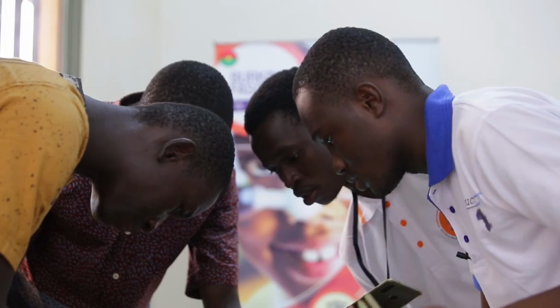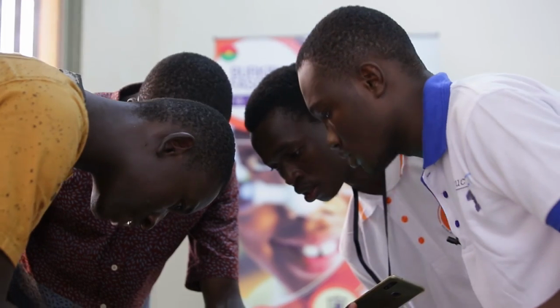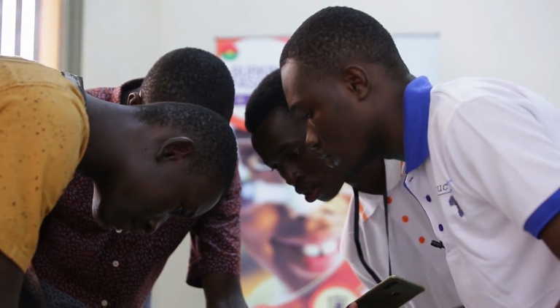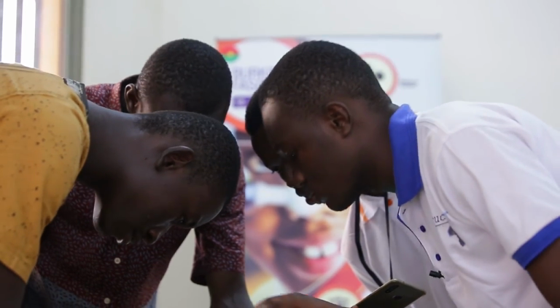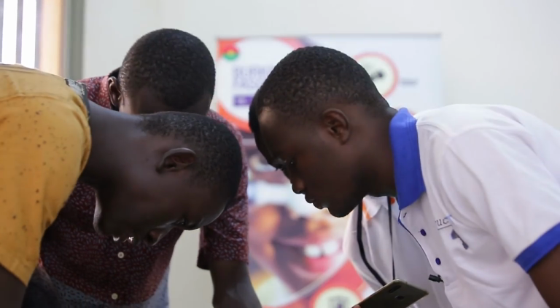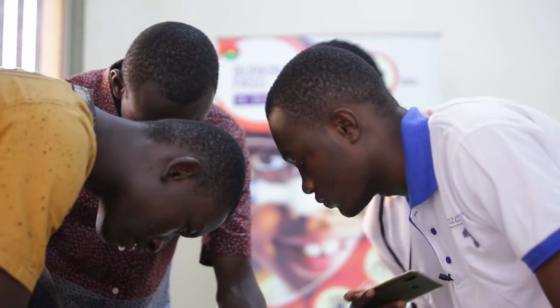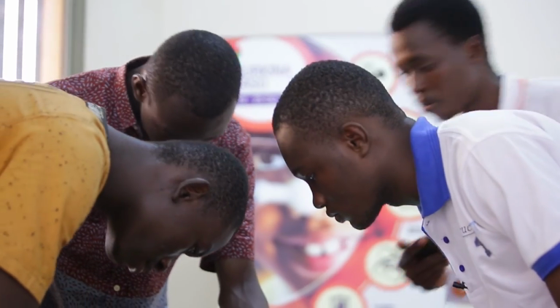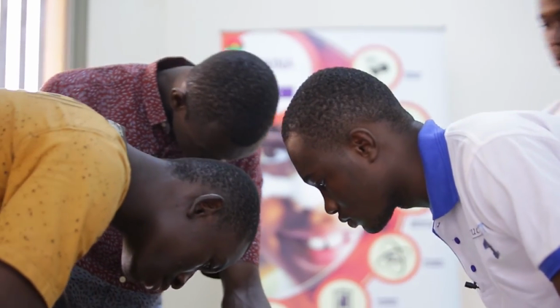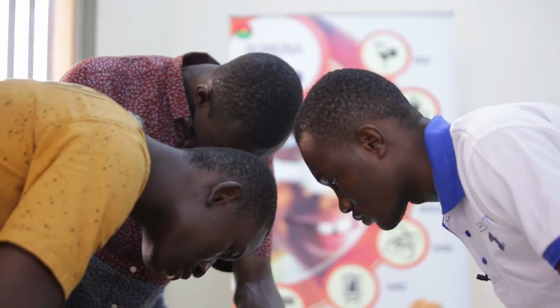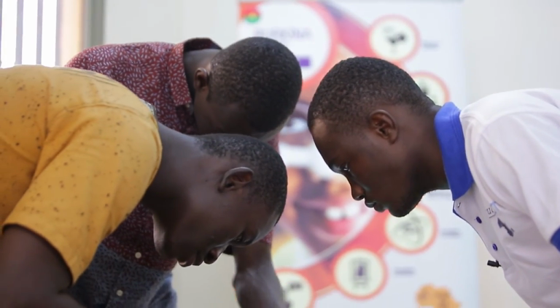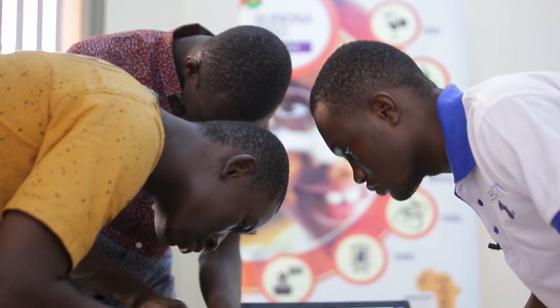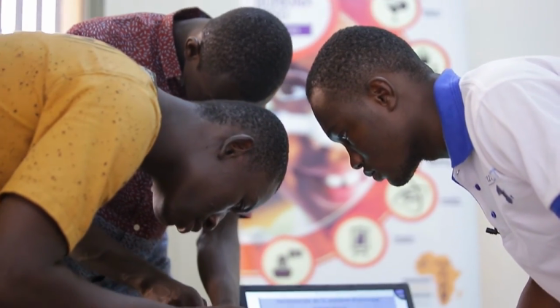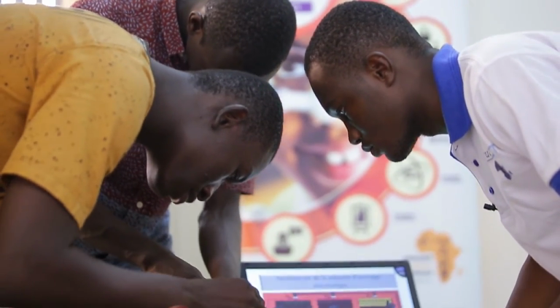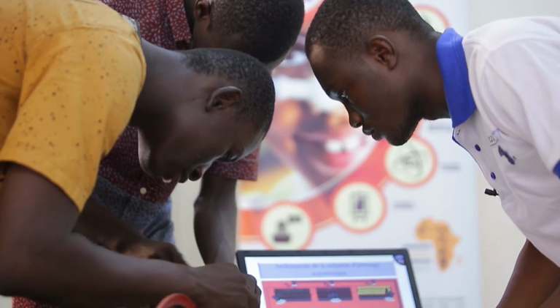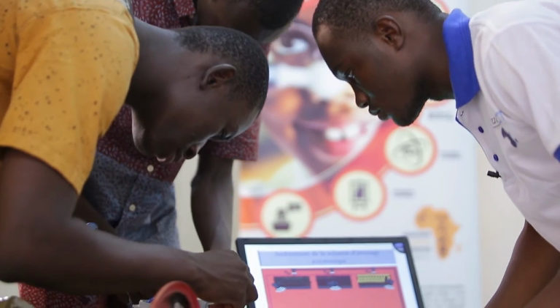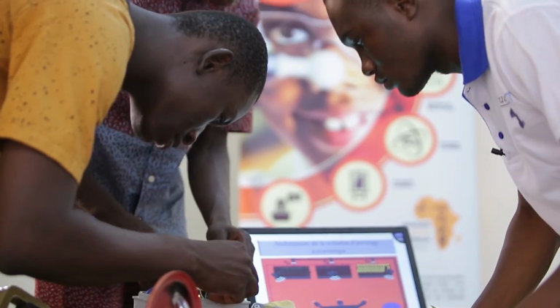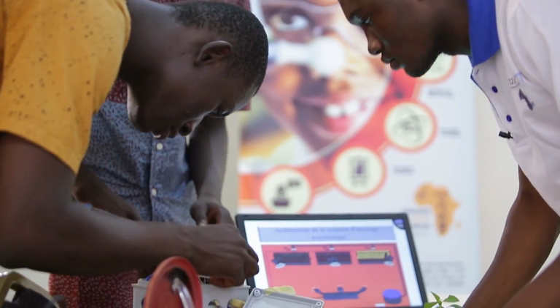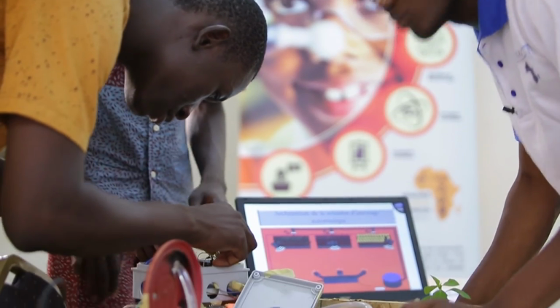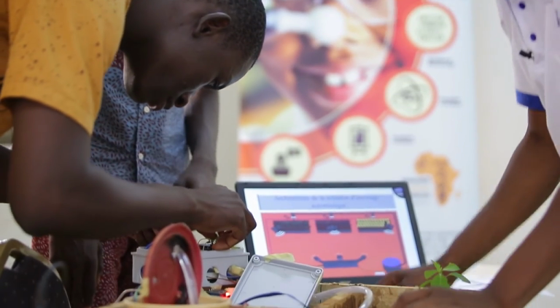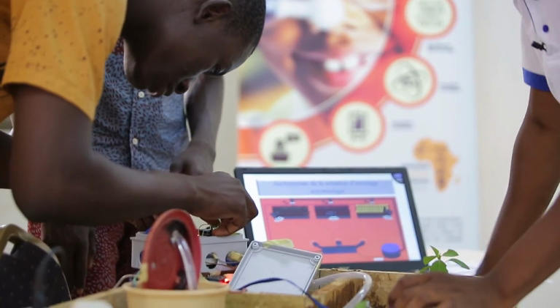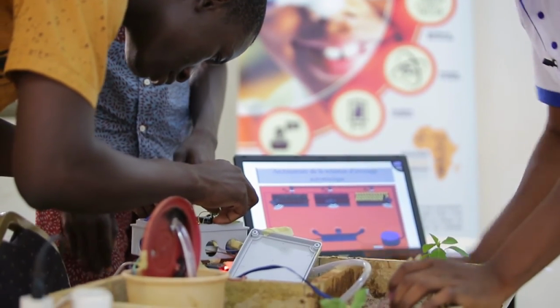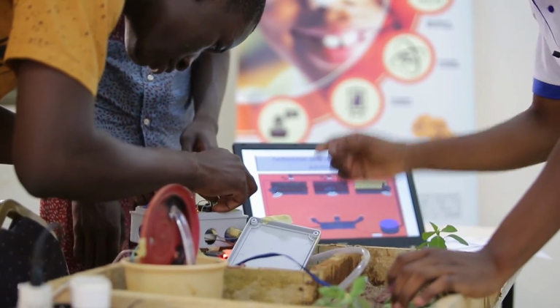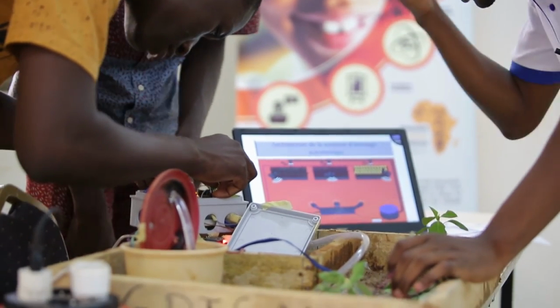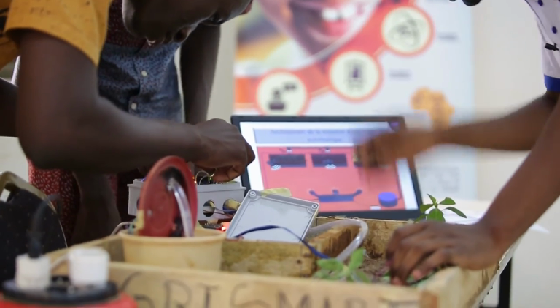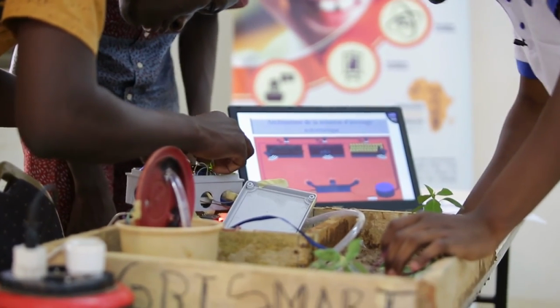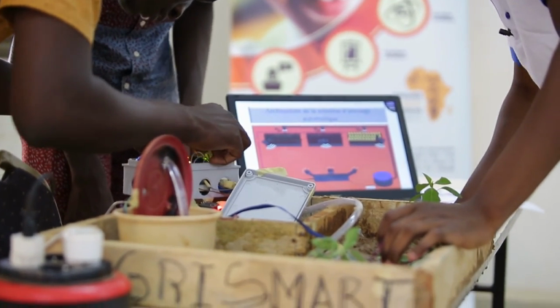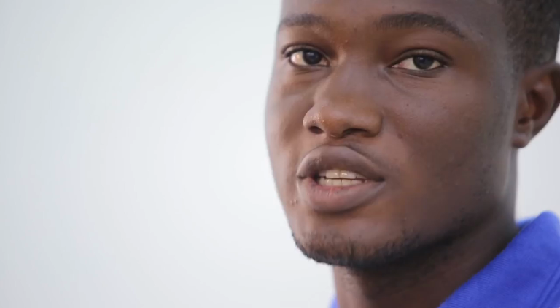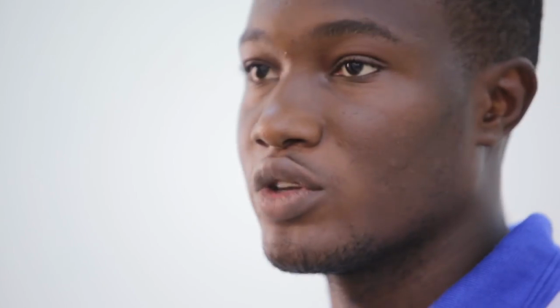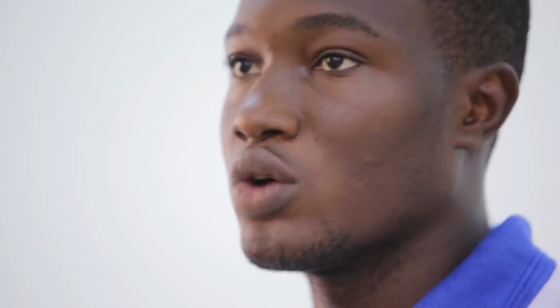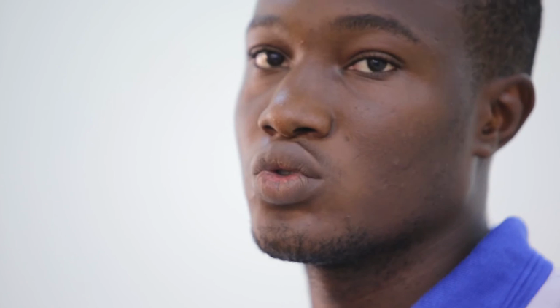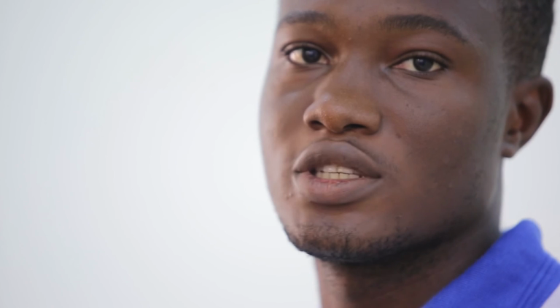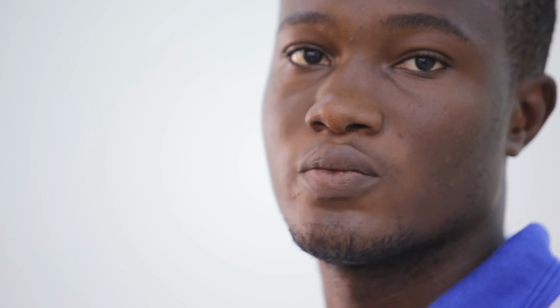We have our reservoir. With this system, we can manage our seasonal production automatically — even if we are absent from our field. The watering happens automatically.